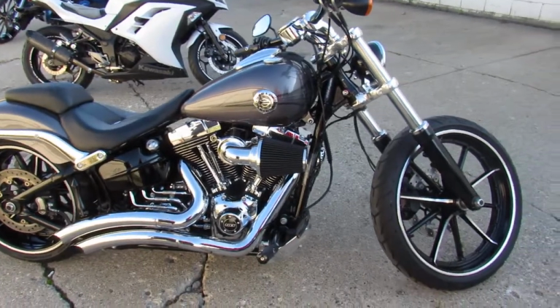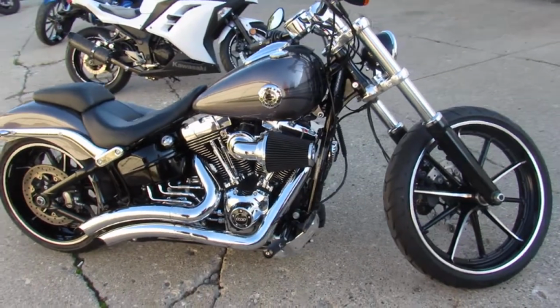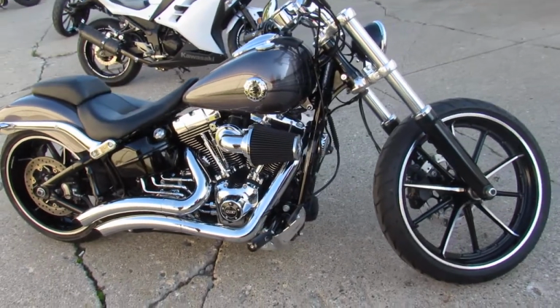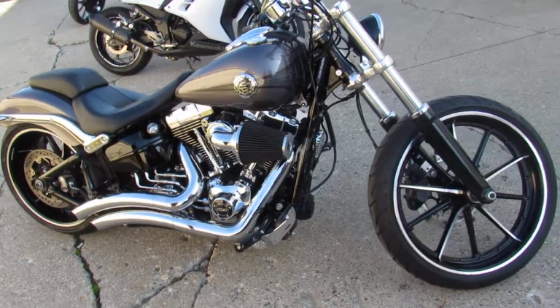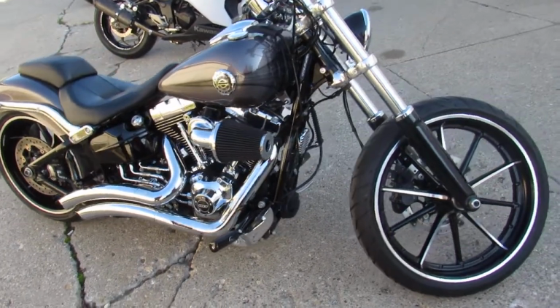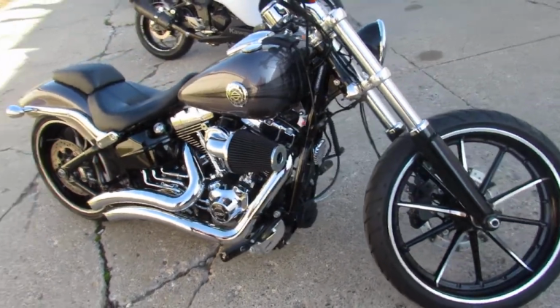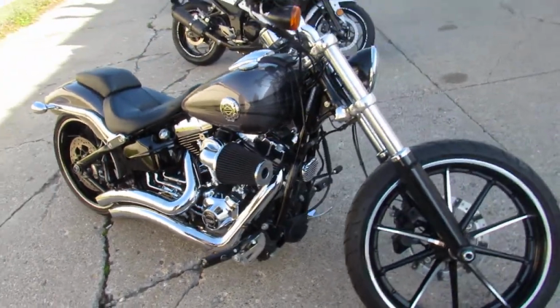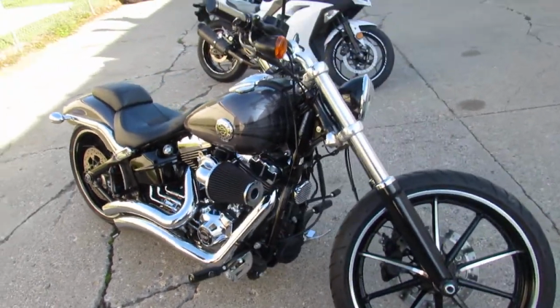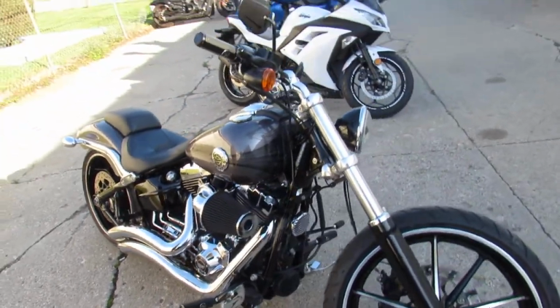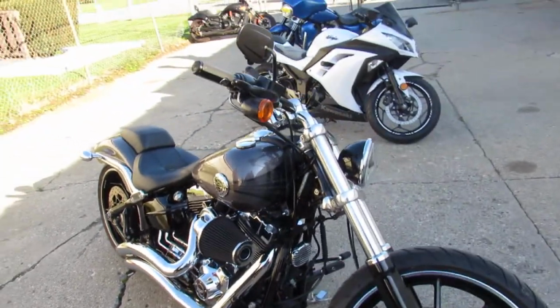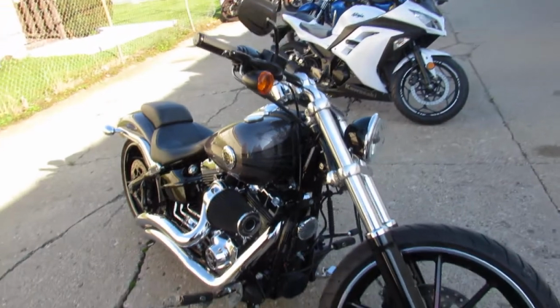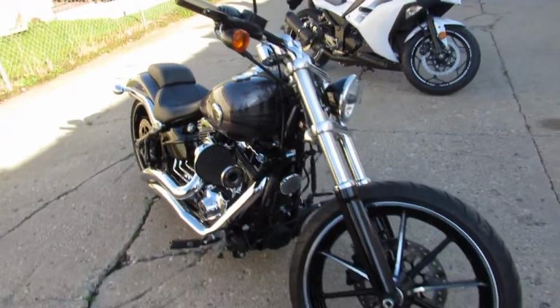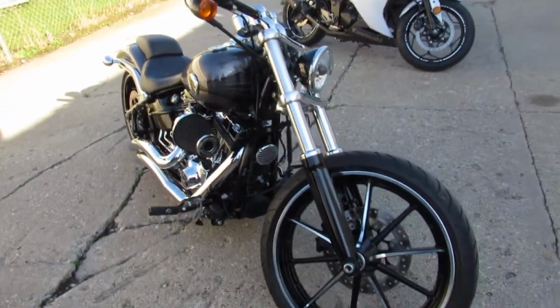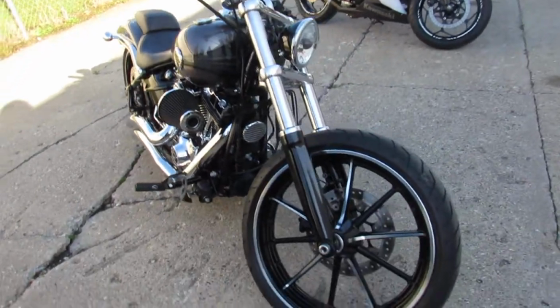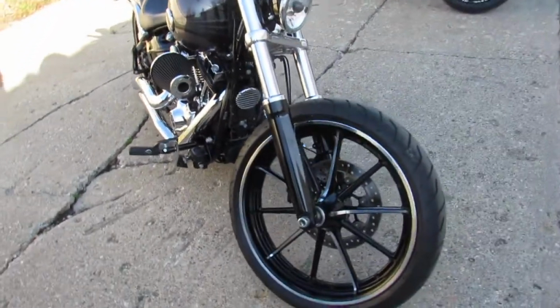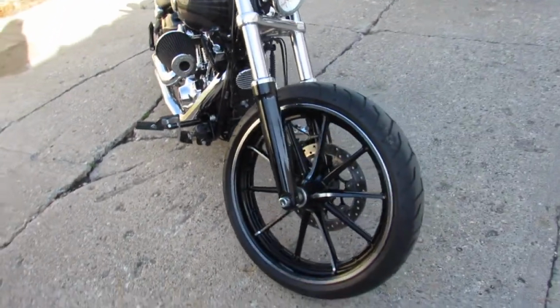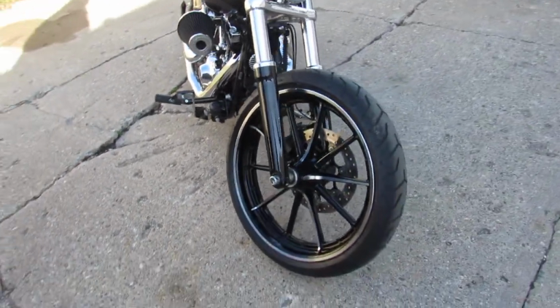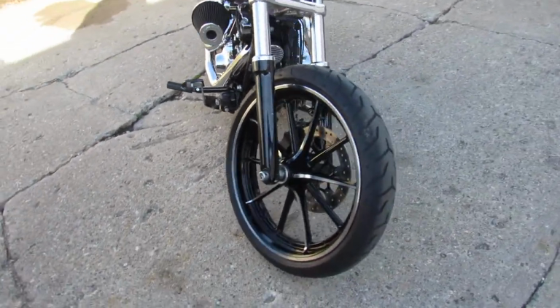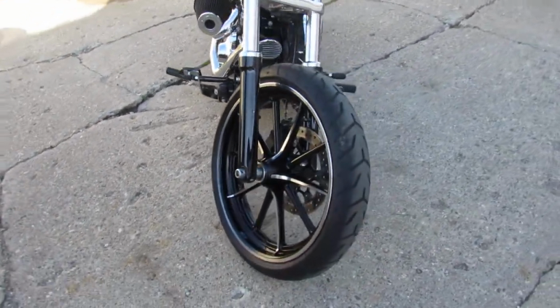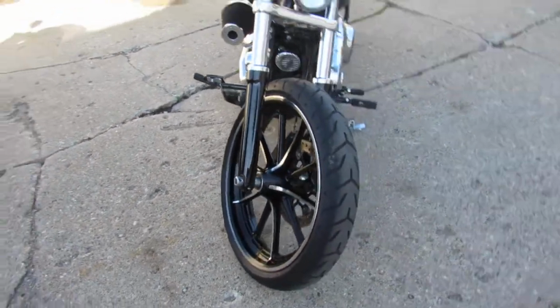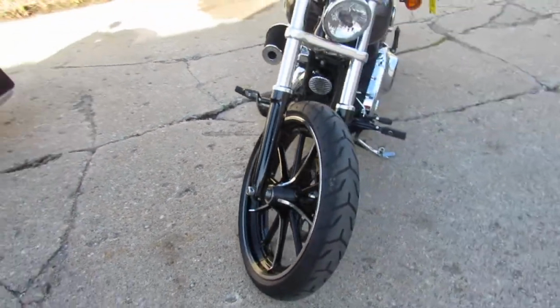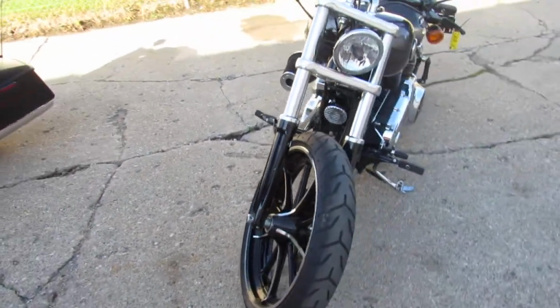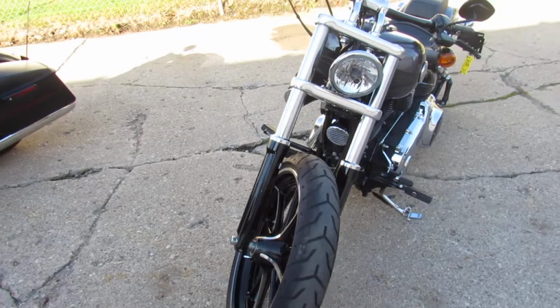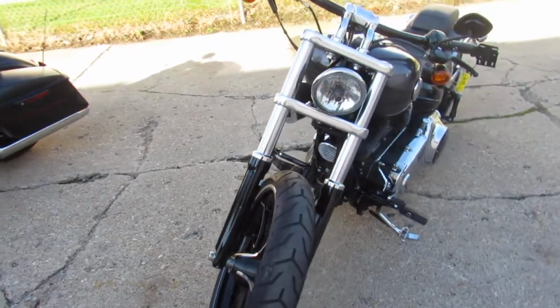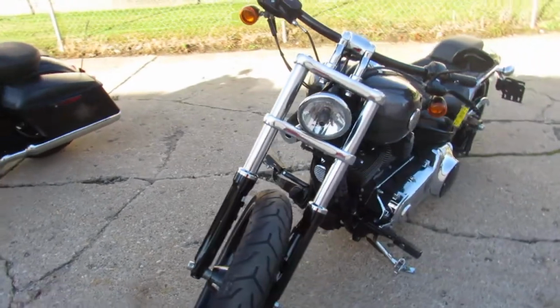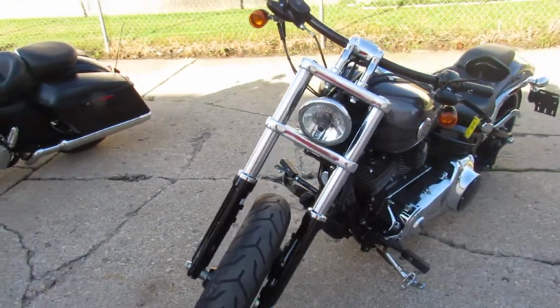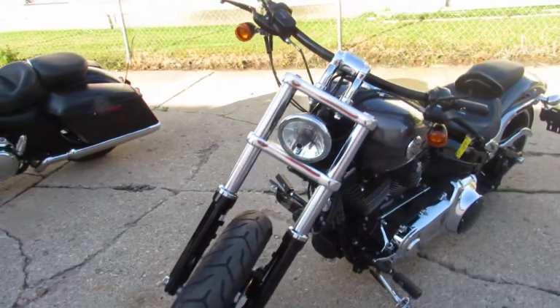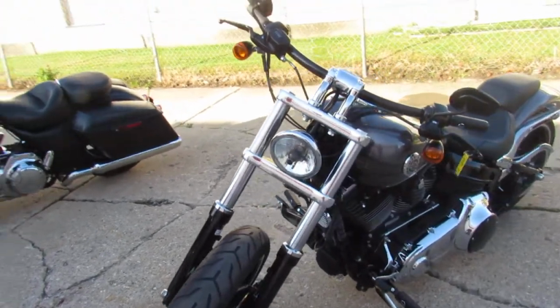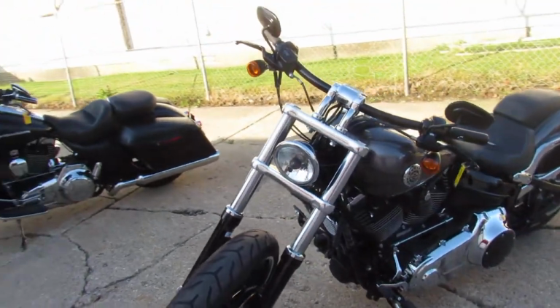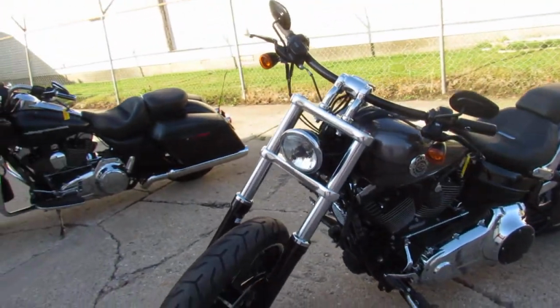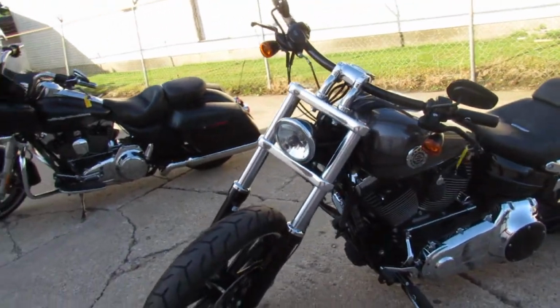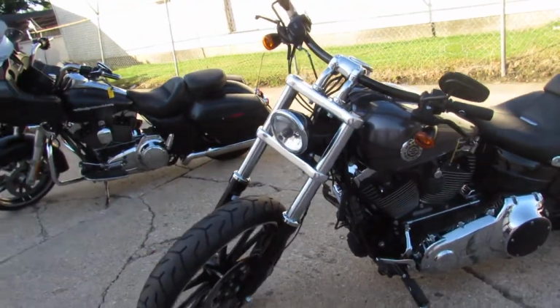Hey guys, it's ApprovalPowerSports.com here doing some videos on the used Harleys. Over 300 used Harleys in the showroom for sale. This one here is a 2015 Breakout. Only has 3,971 miles.